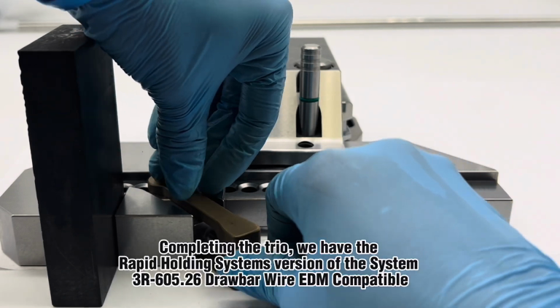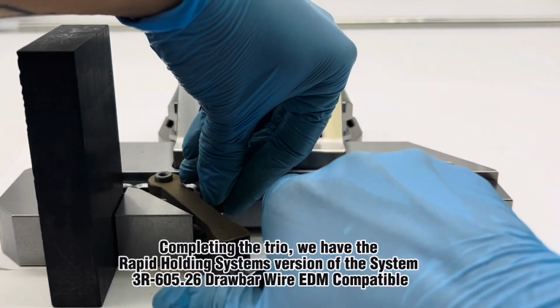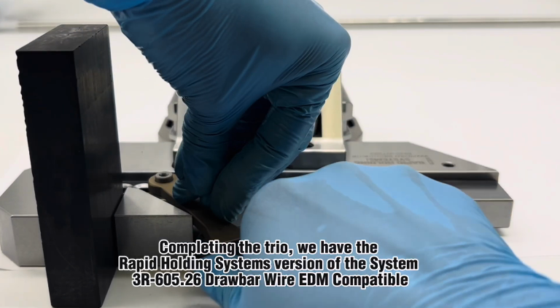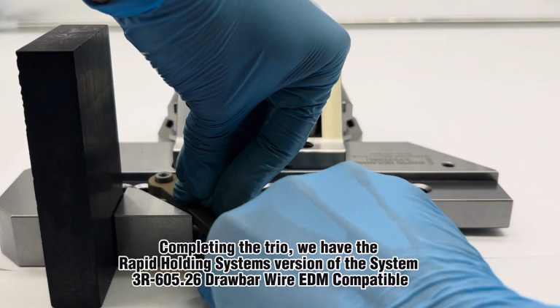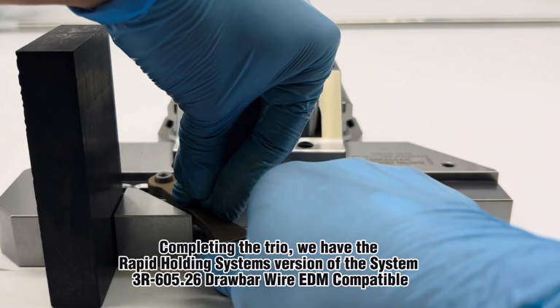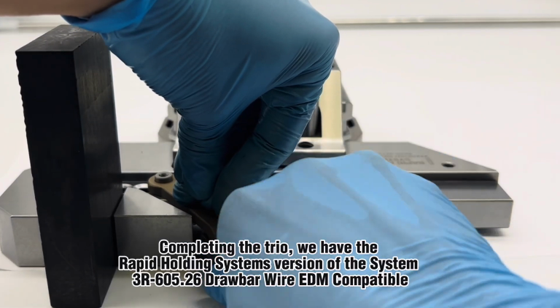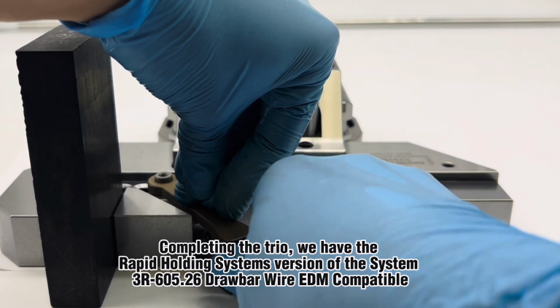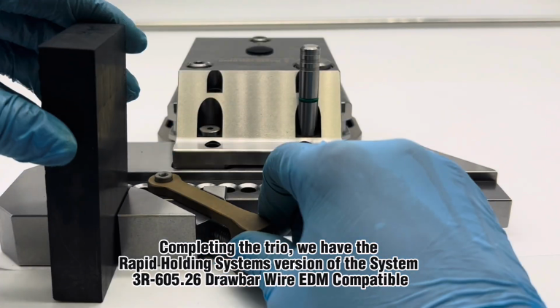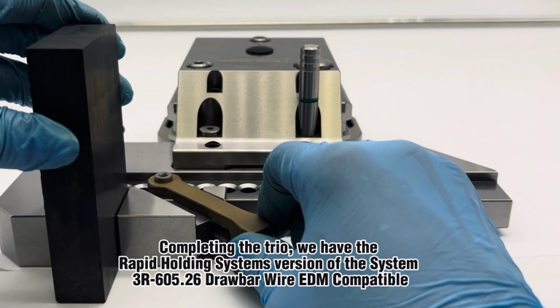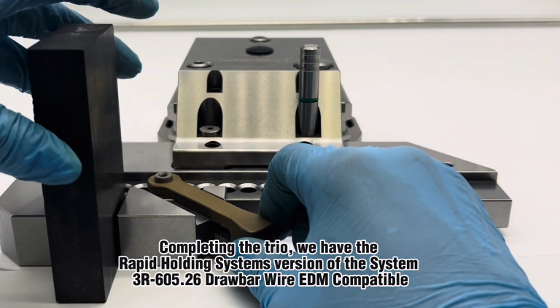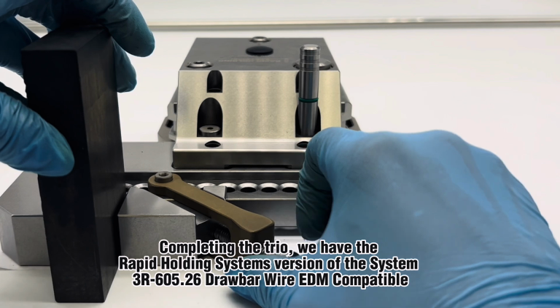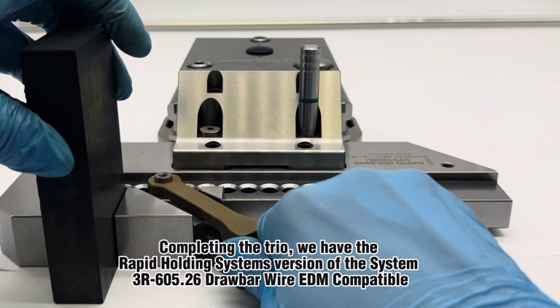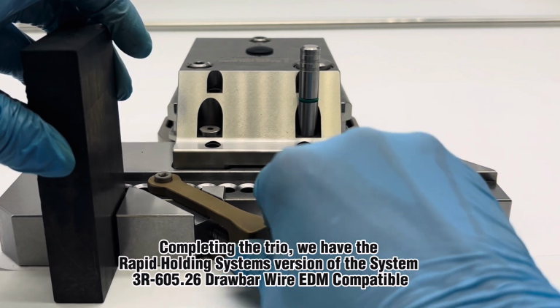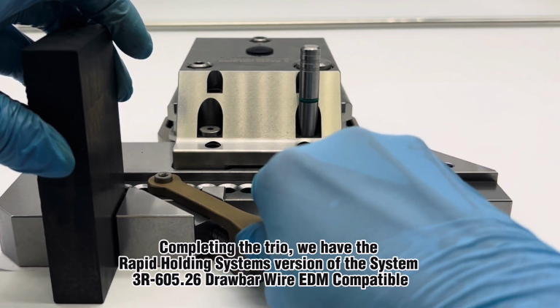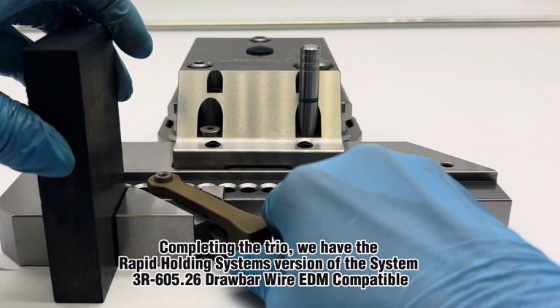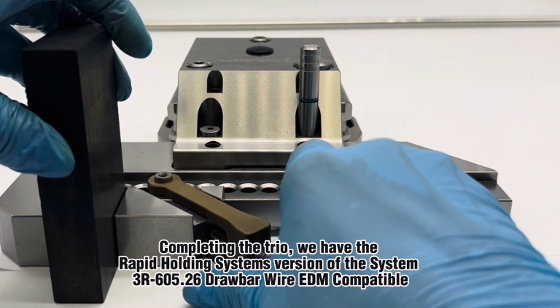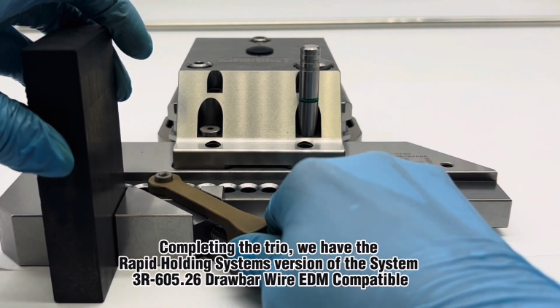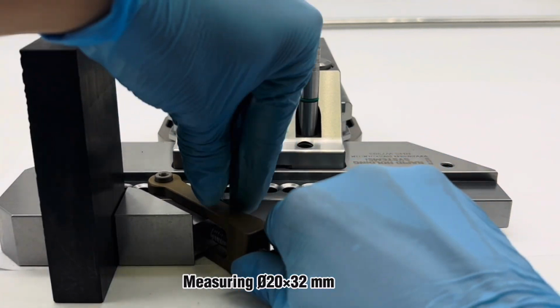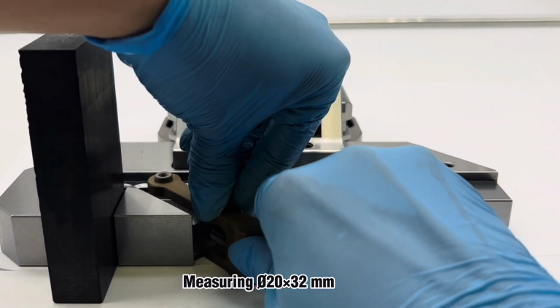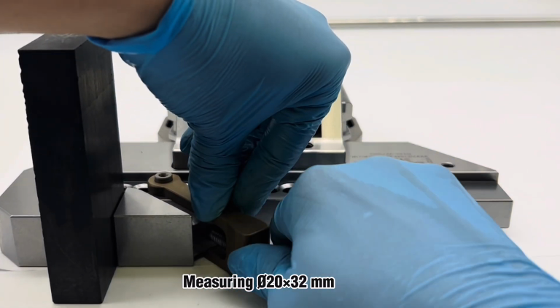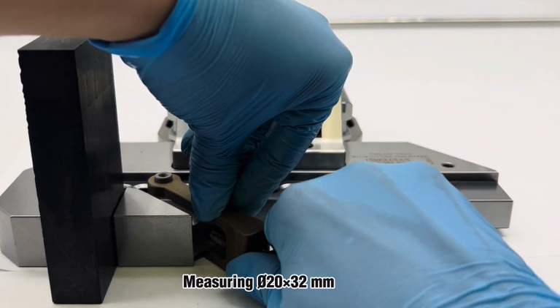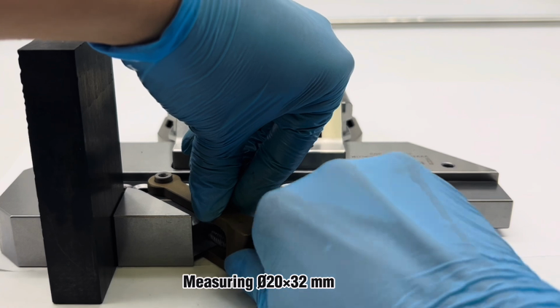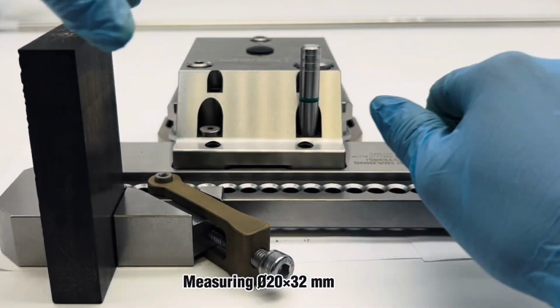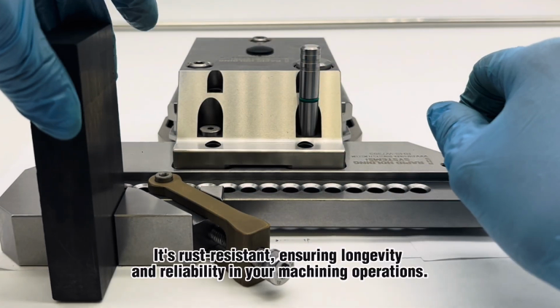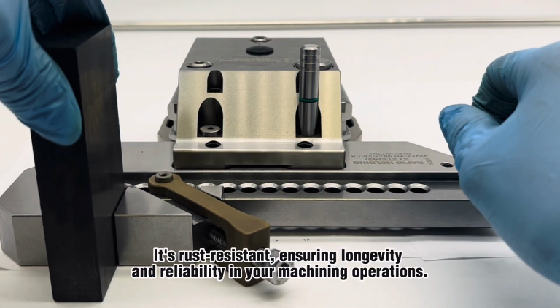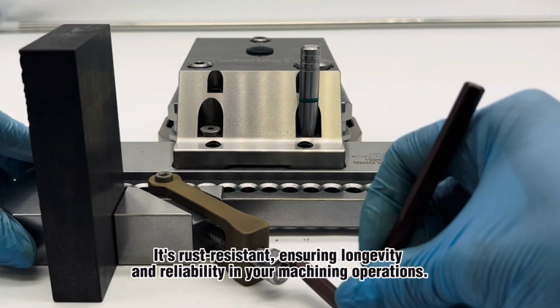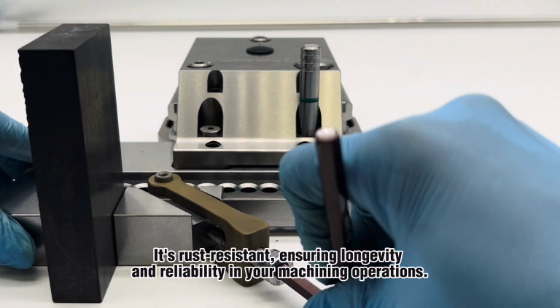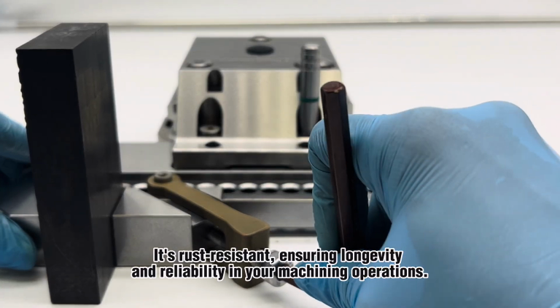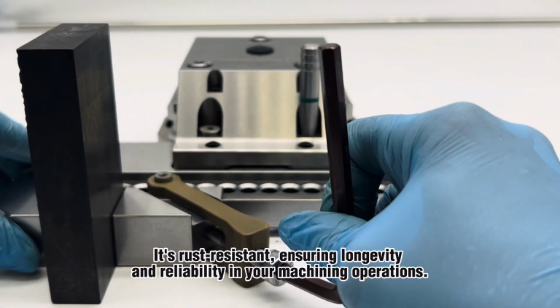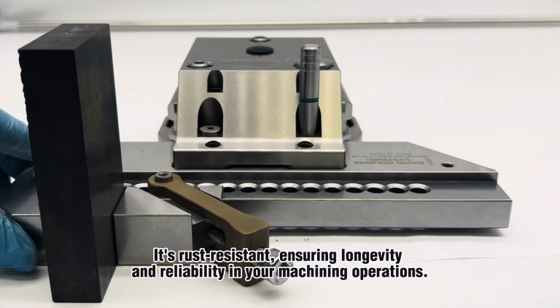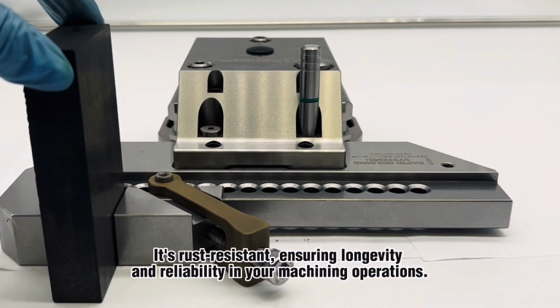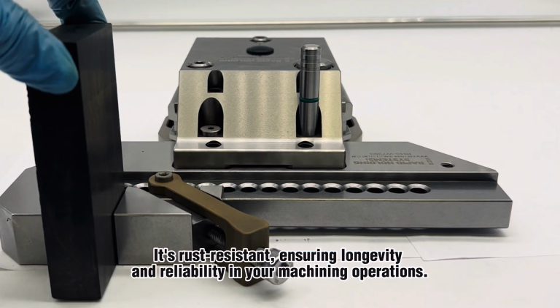Completing the trio, we have the Rapid Holding Systems version of the System 3R605.6 Drawbar Wire EDM Compatible. Measuring 232mm, it's rust resistant, ensuring longevity and reliability in your machining operations.